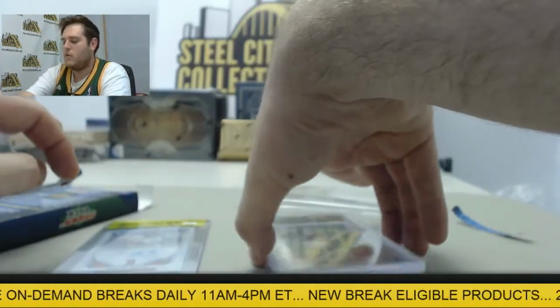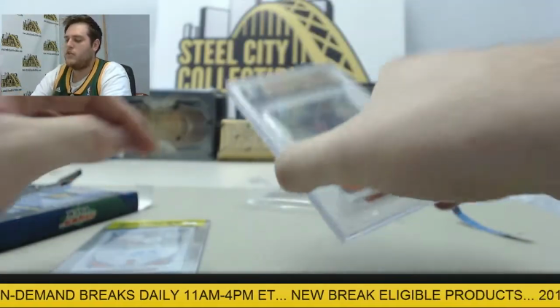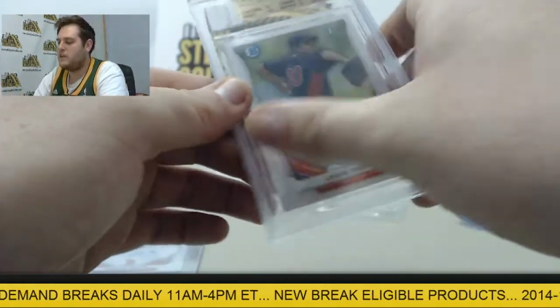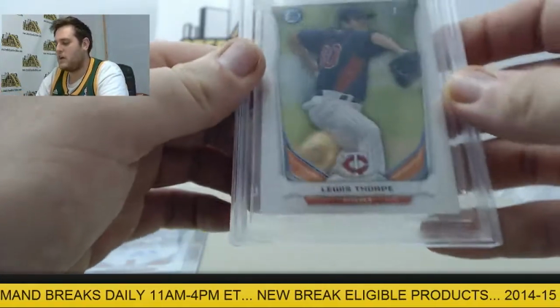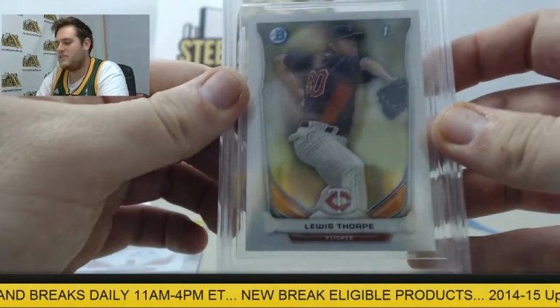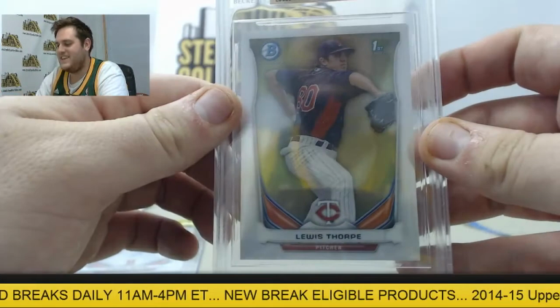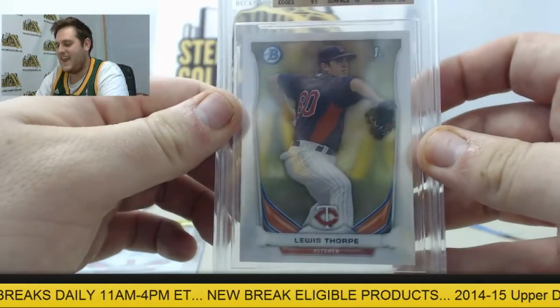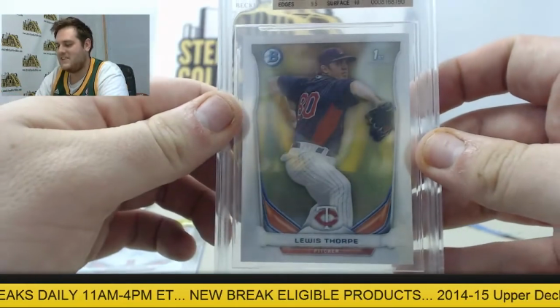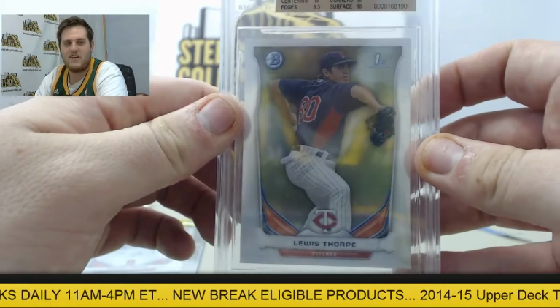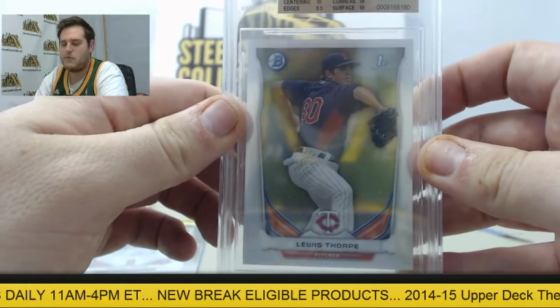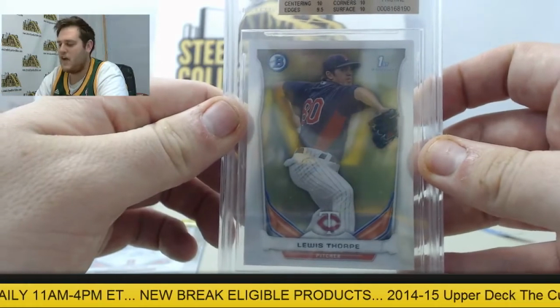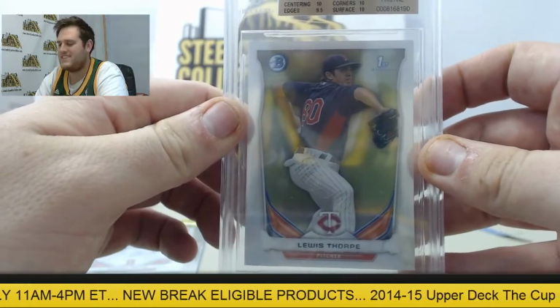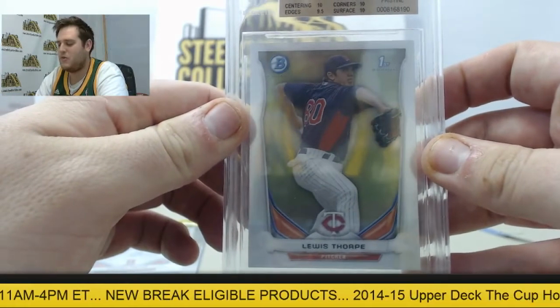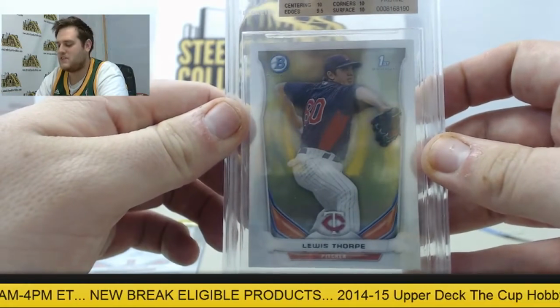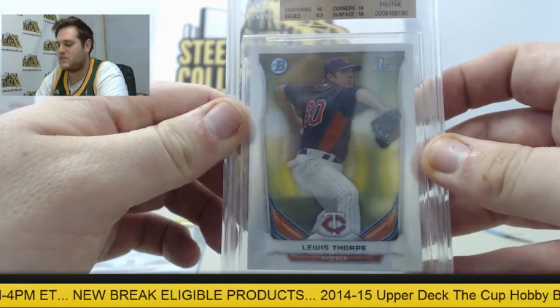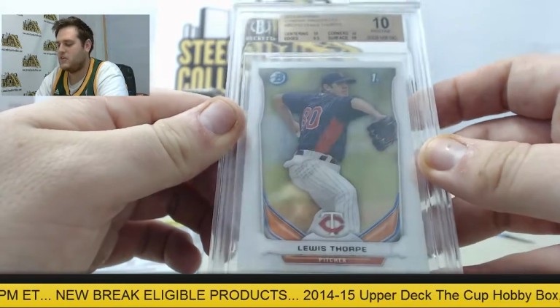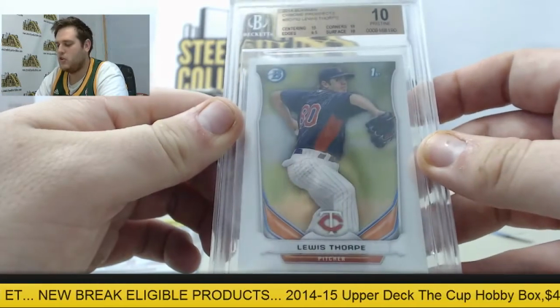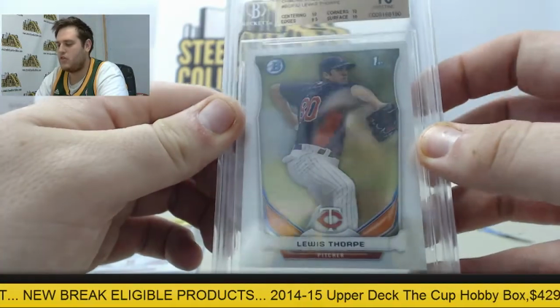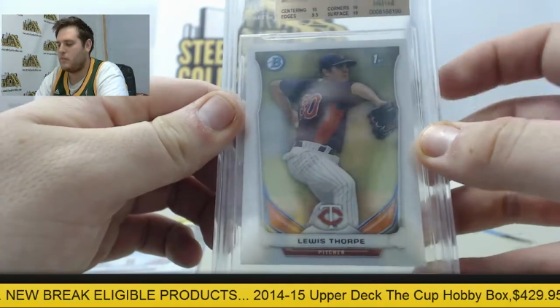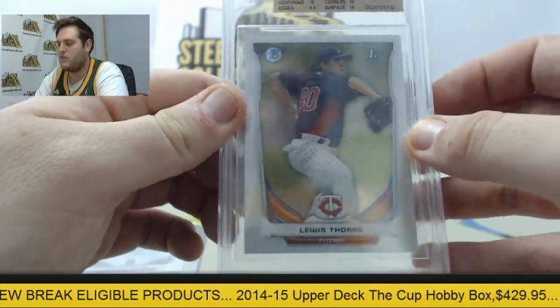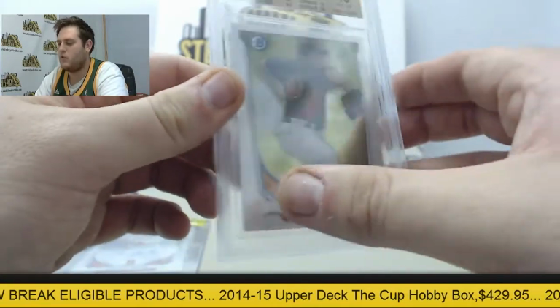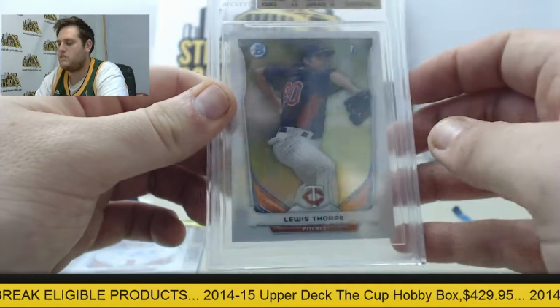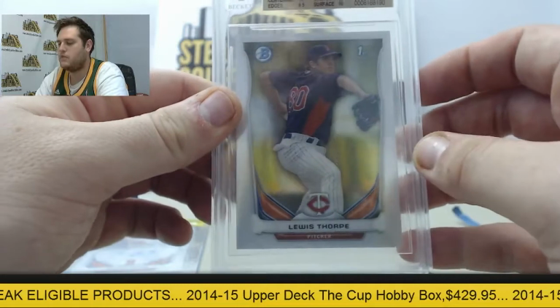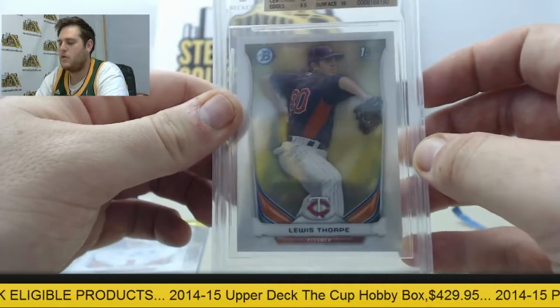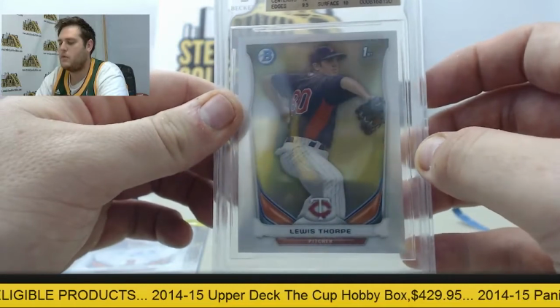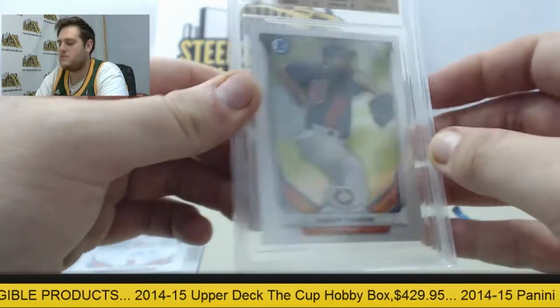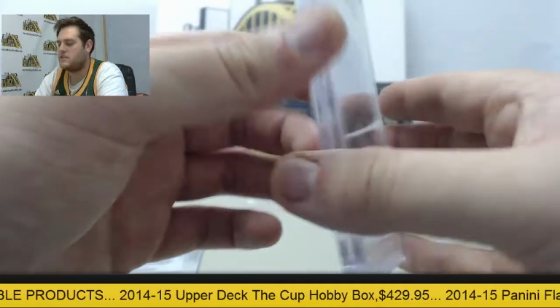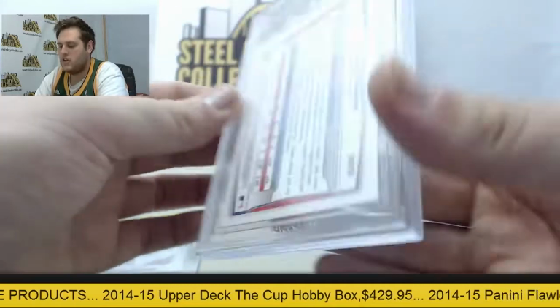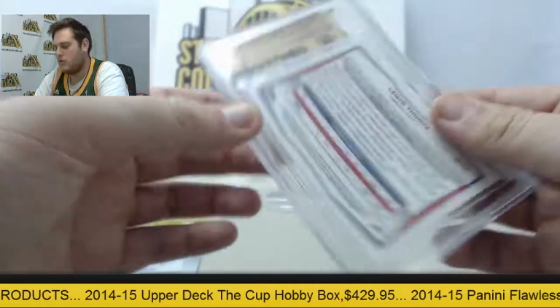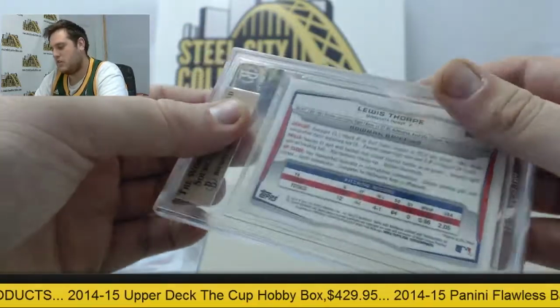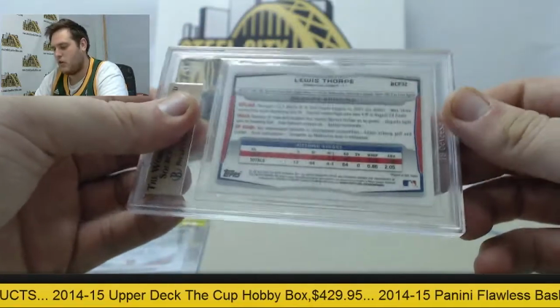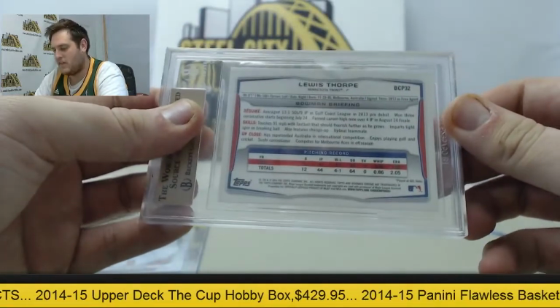For the Twins, we got a Pristine 10 — 10 centering, 9.5 edges, 10 corners, 10 surface. Lewis Thorpe right there for the Twins, 2014 Bowman Chrome Prospects. Lewis Thorpe right there.